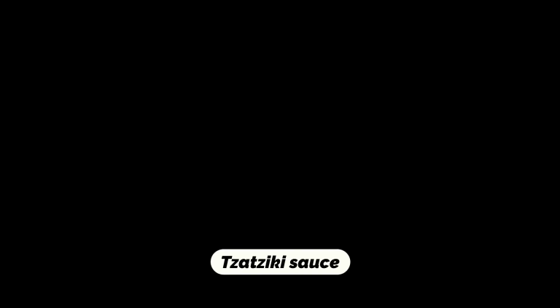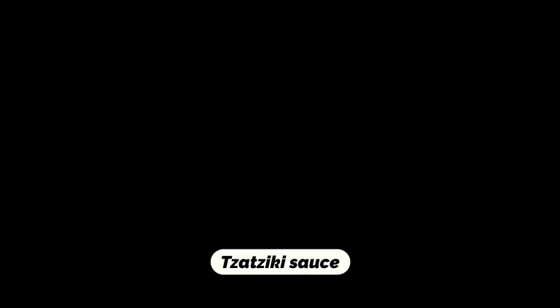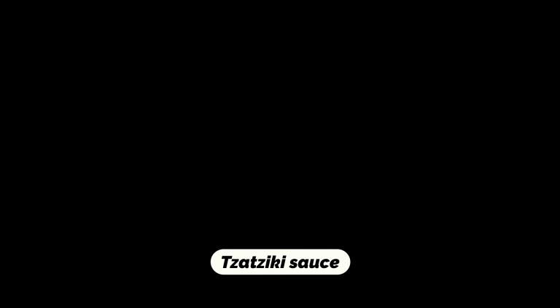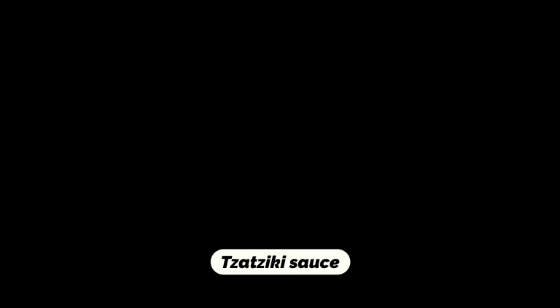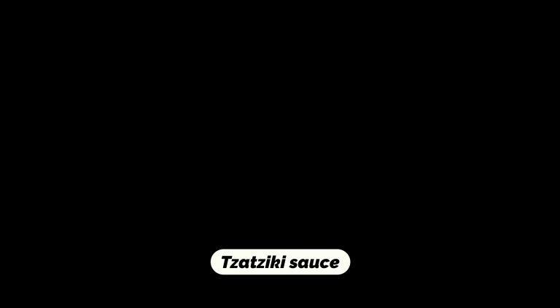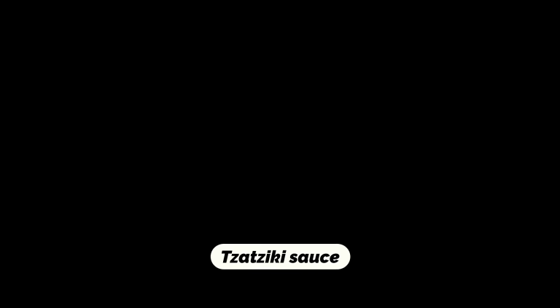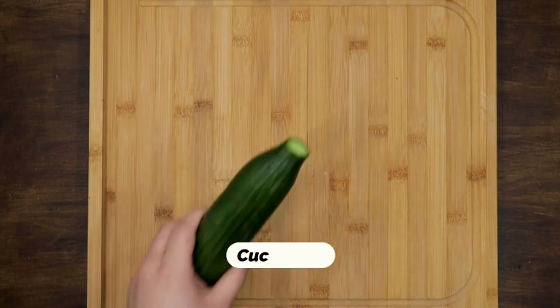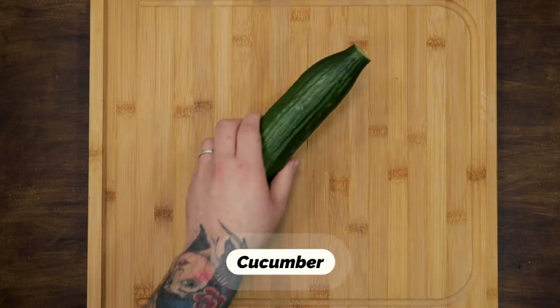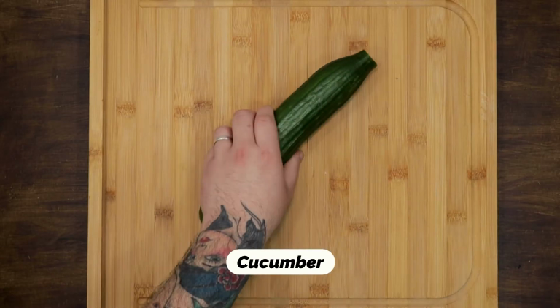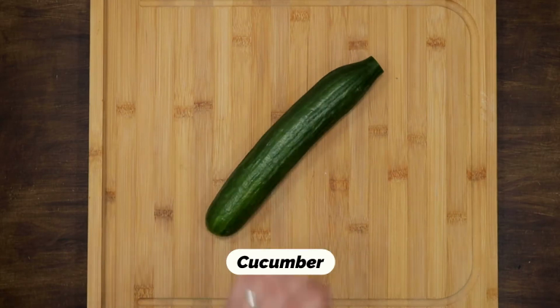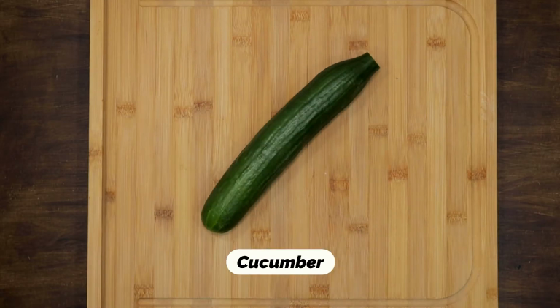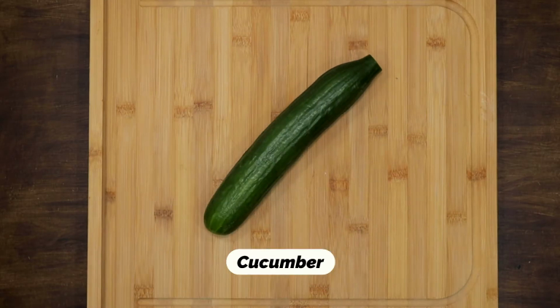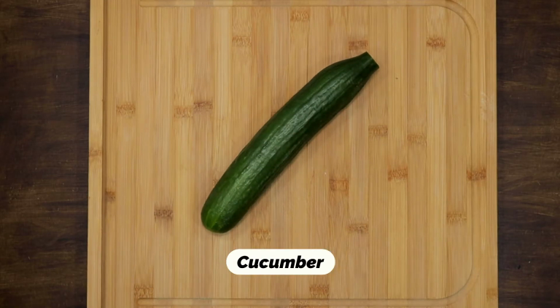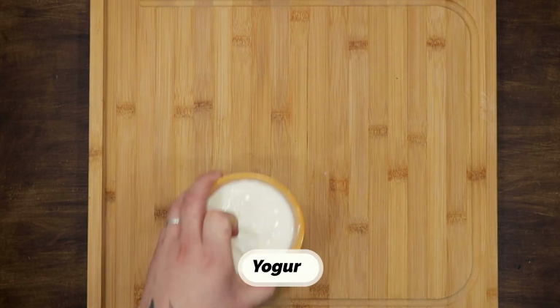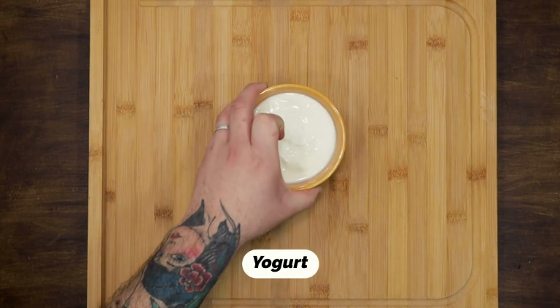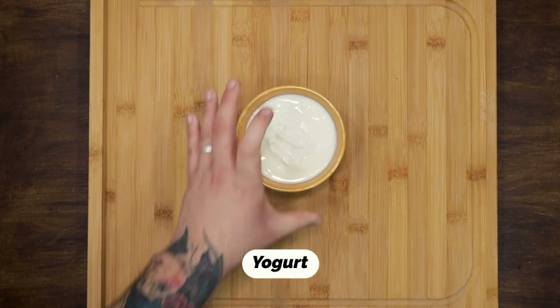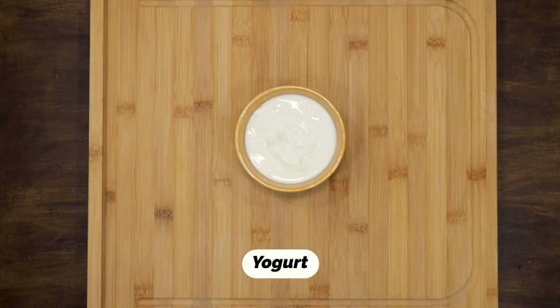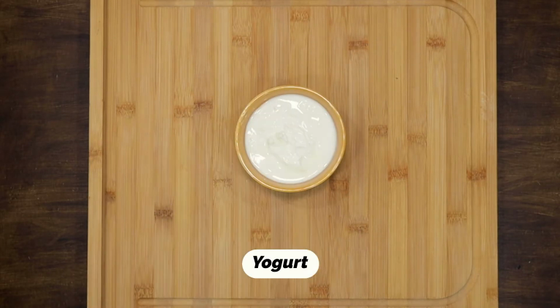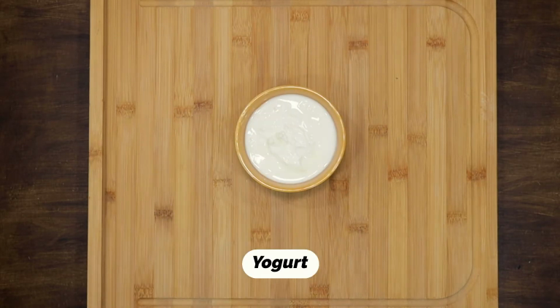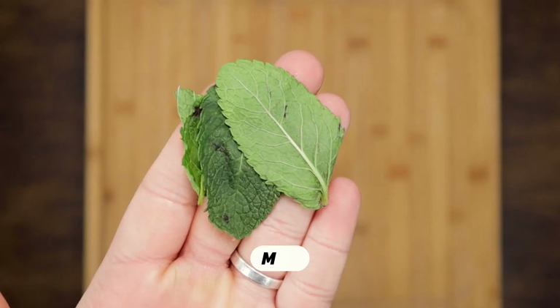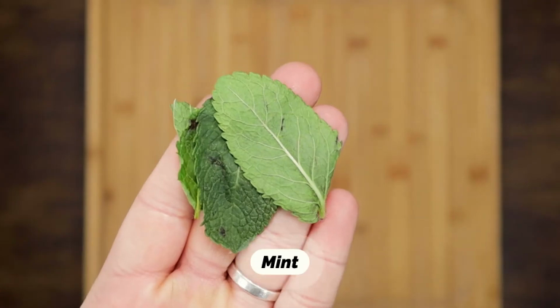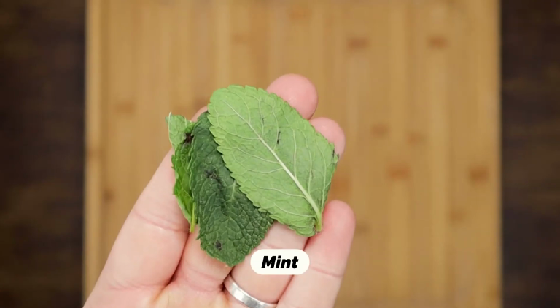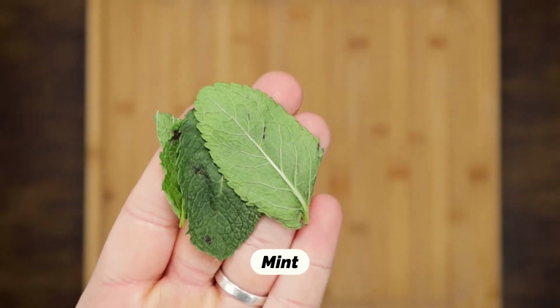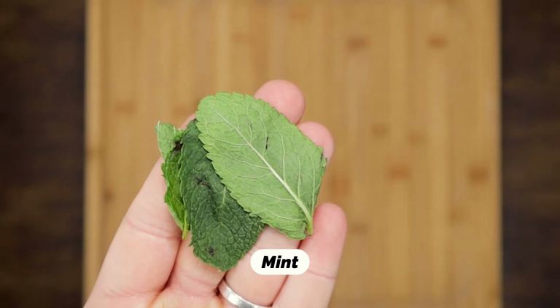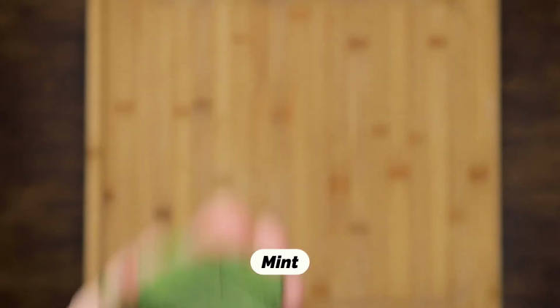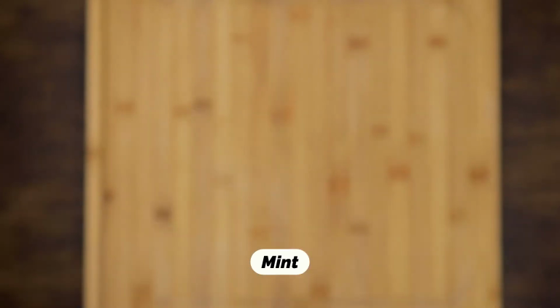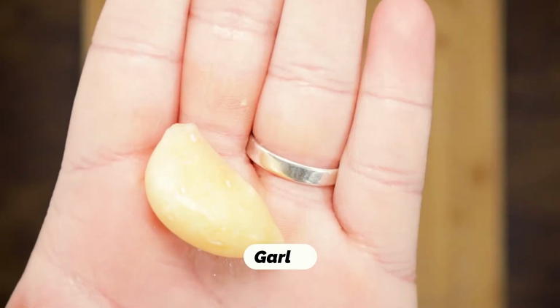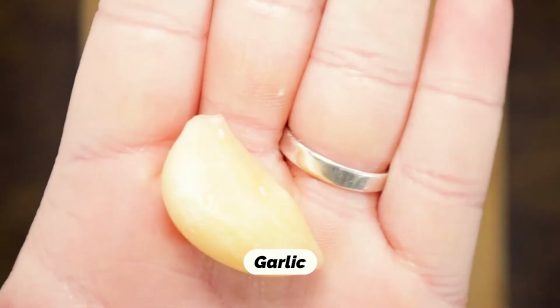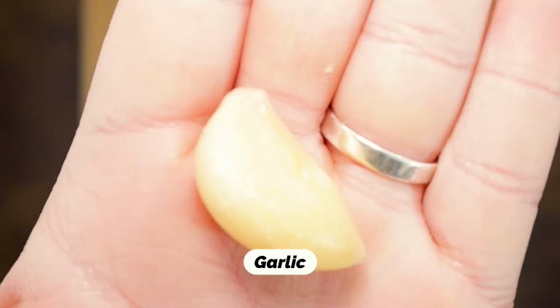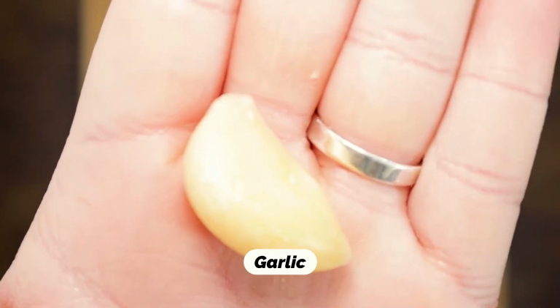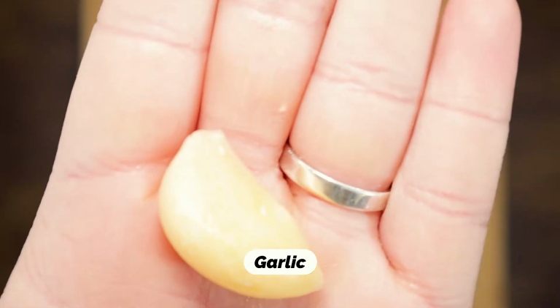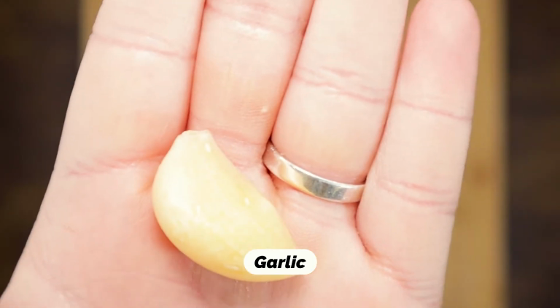For the tzatziki sauce you will need a cucumber, yogurt, mint leaves, garlic and dill.